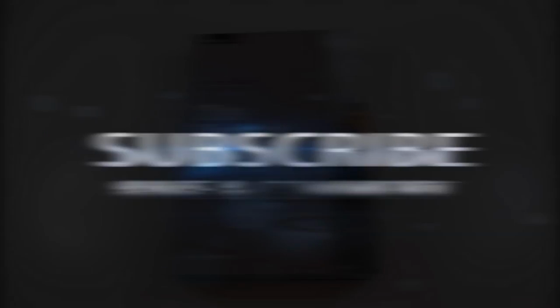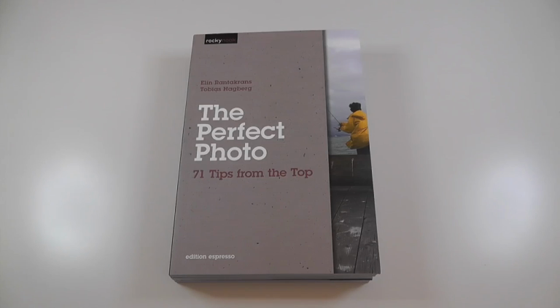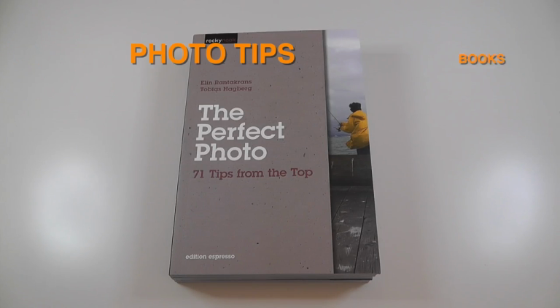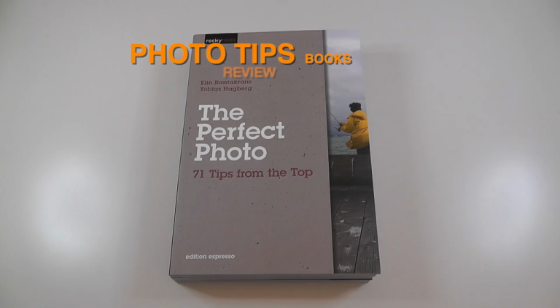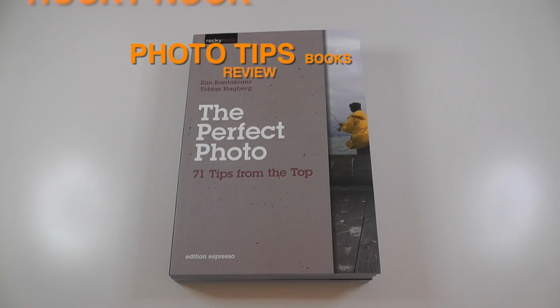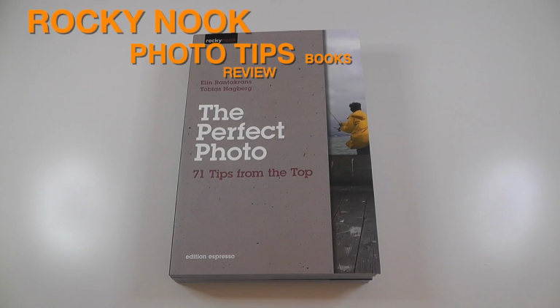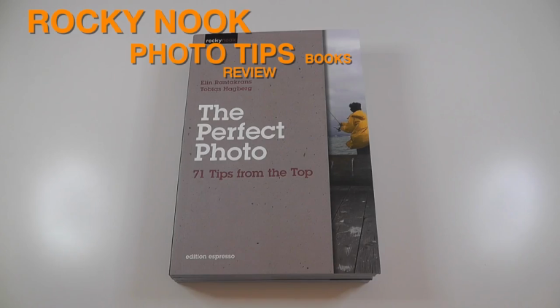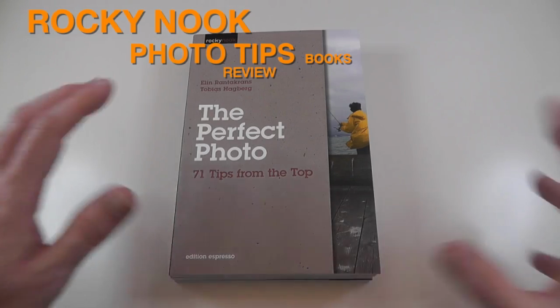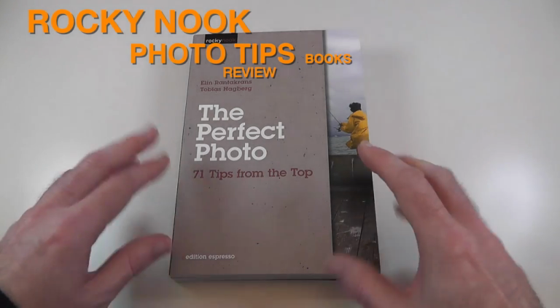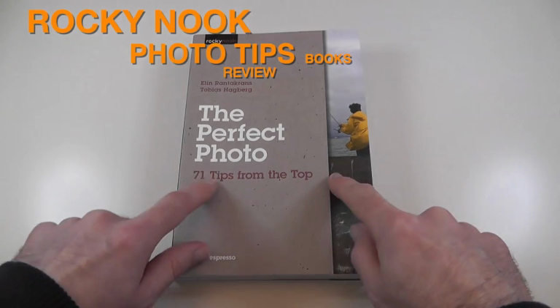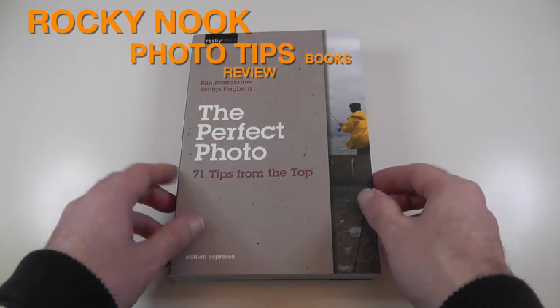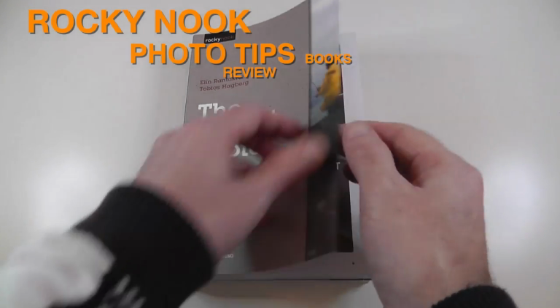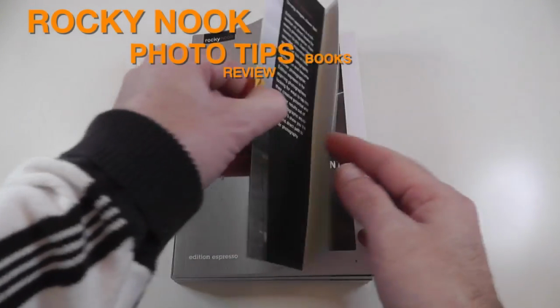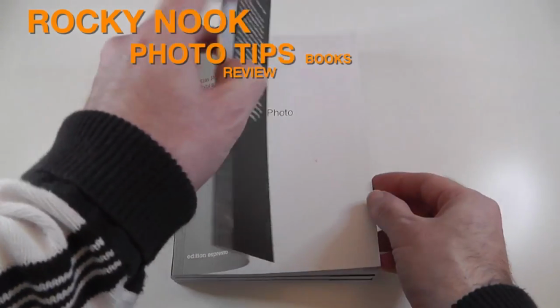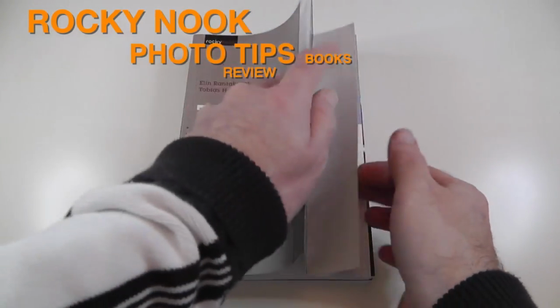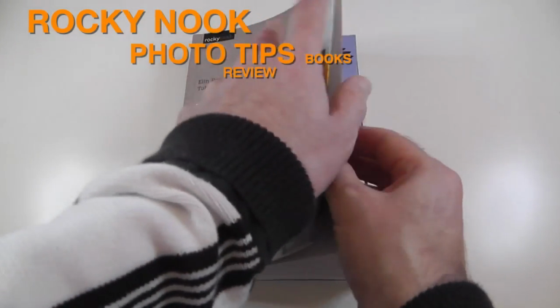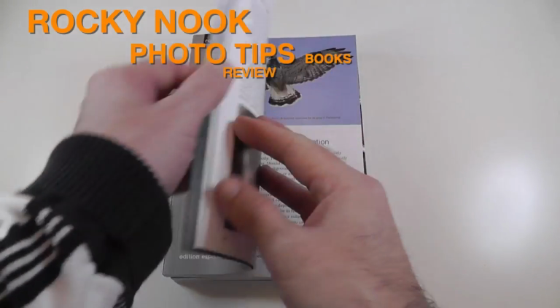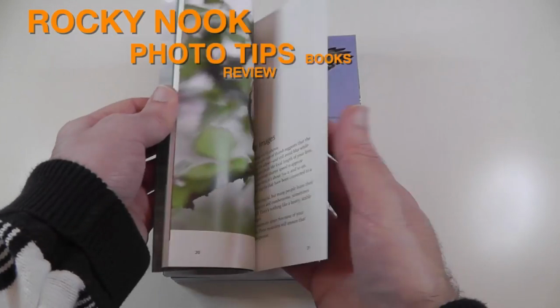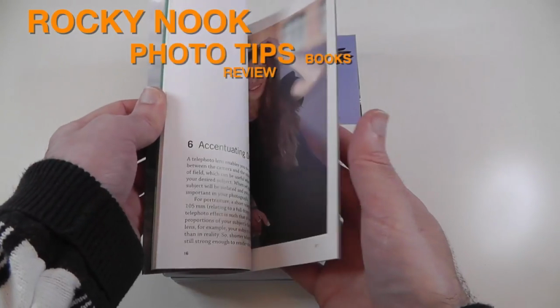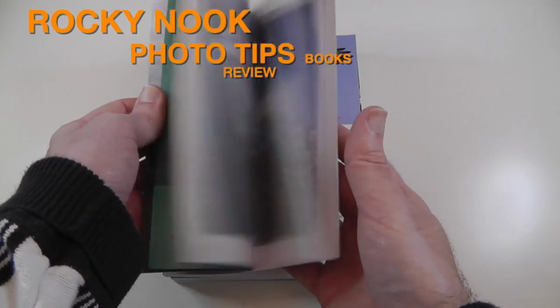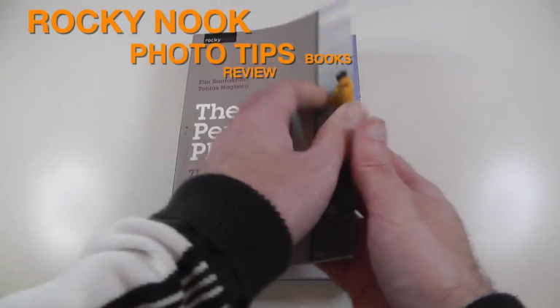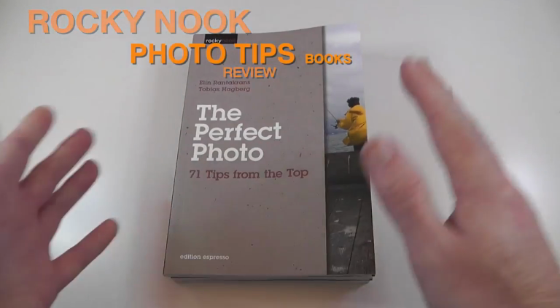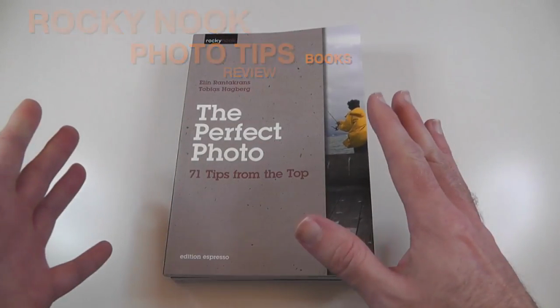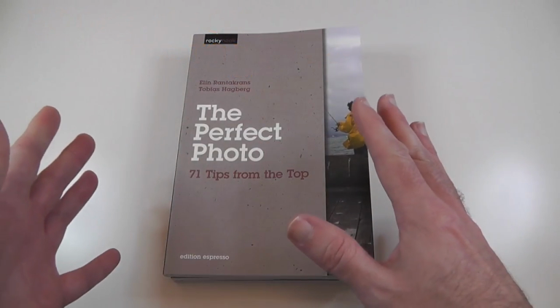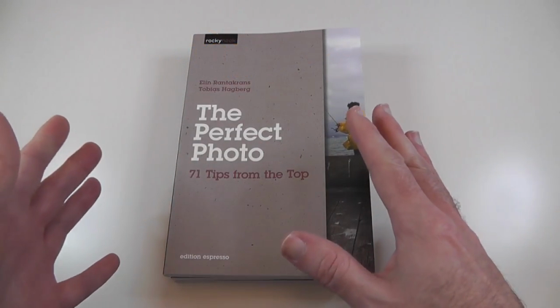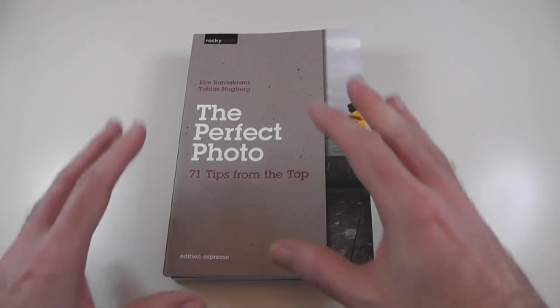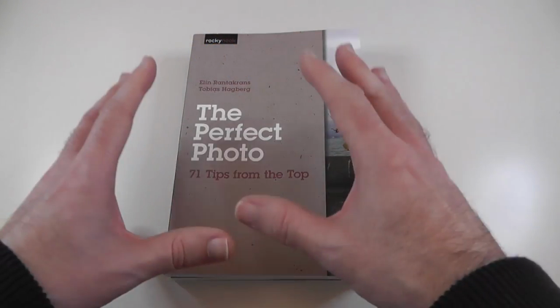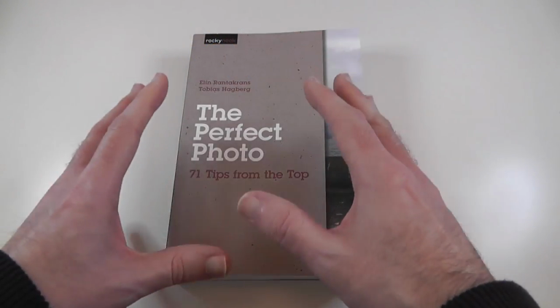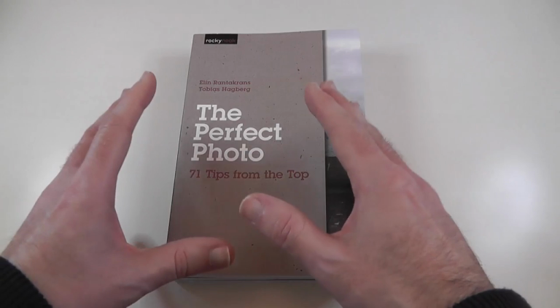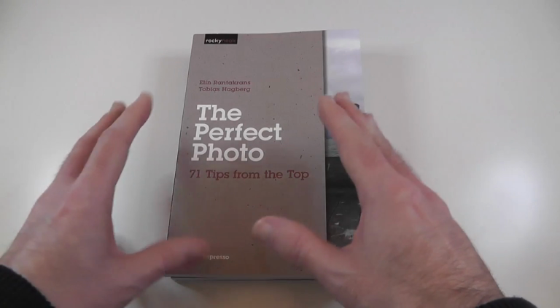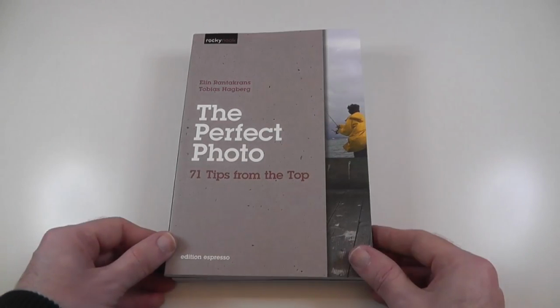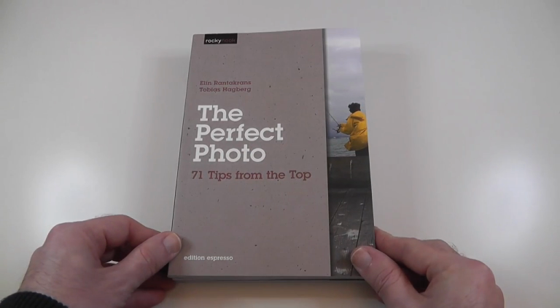Hi everyone, this is Dave from Geekanoids with a review of some physical books. Do you know what these are? These are books with actual pages — very, very tactile feel to them. And these are the Rocky Nook Photo Tips books.